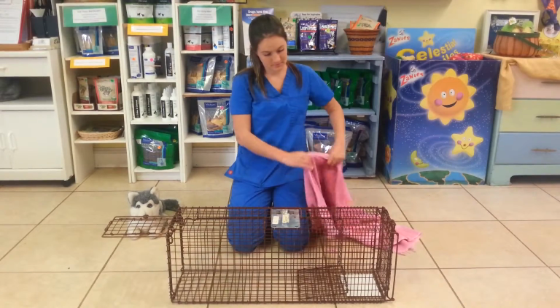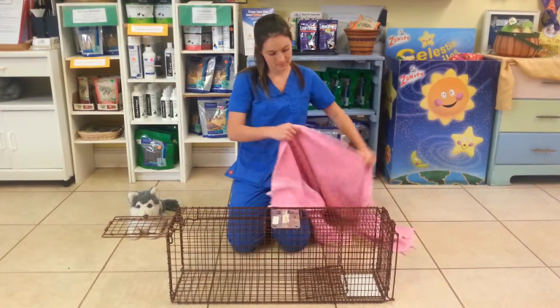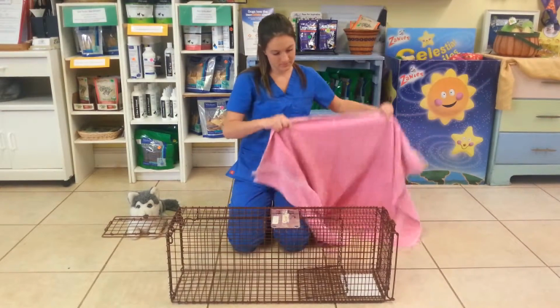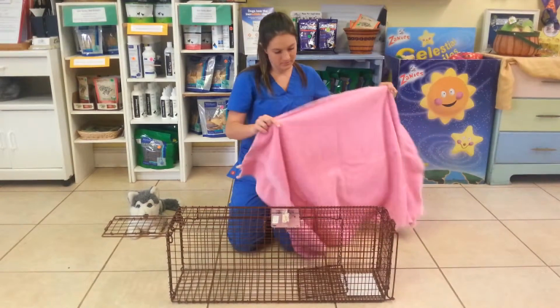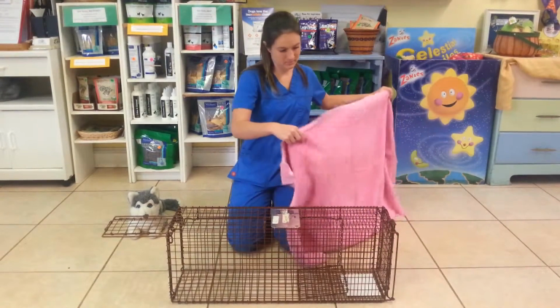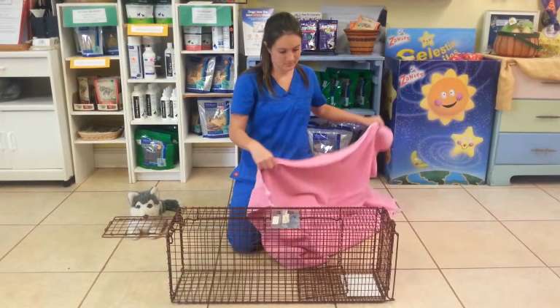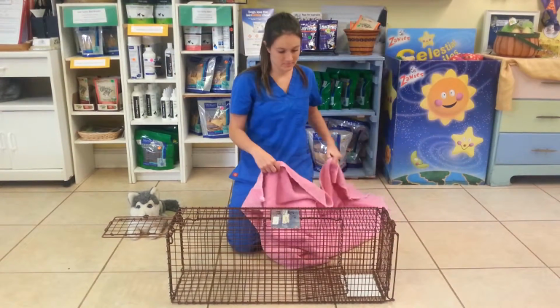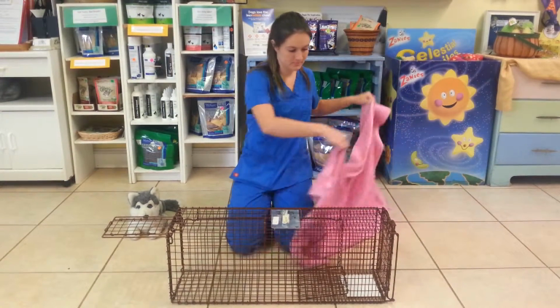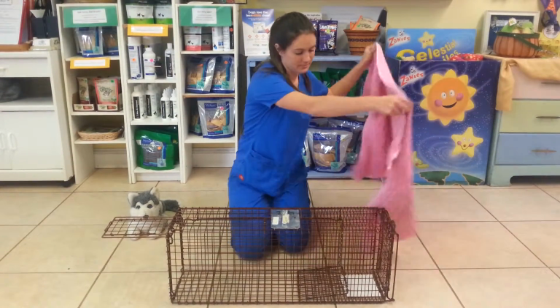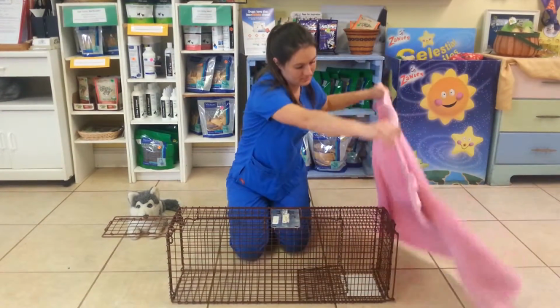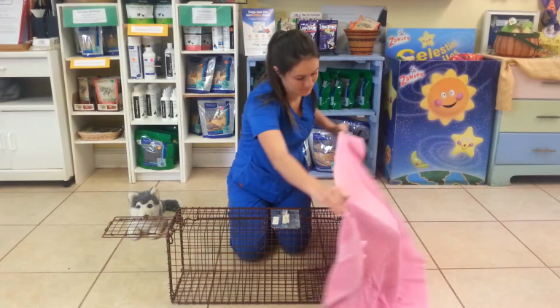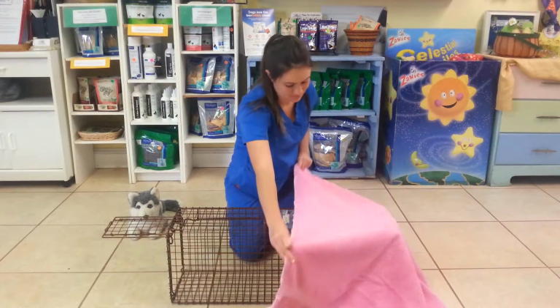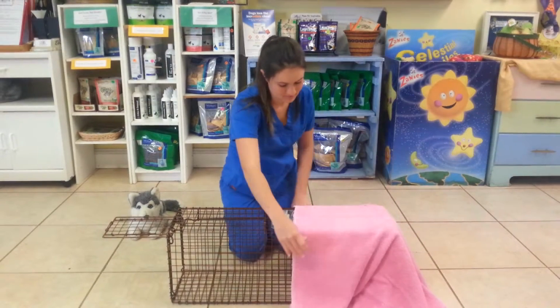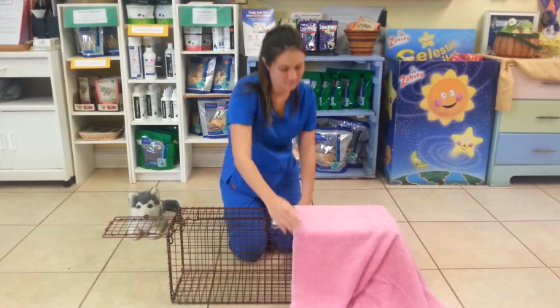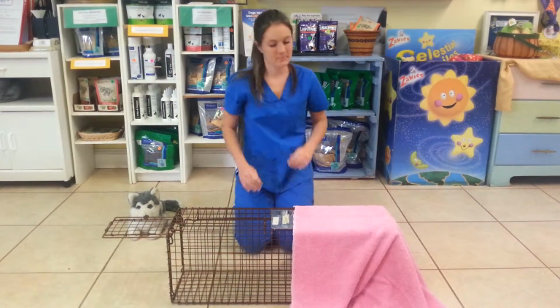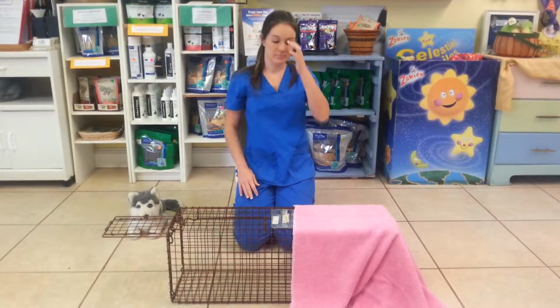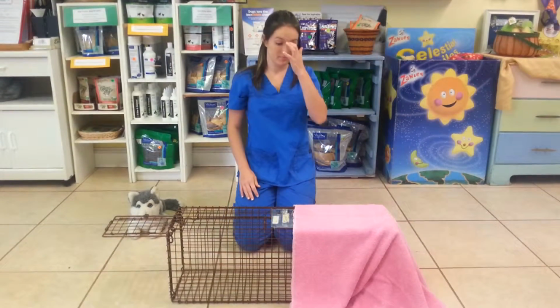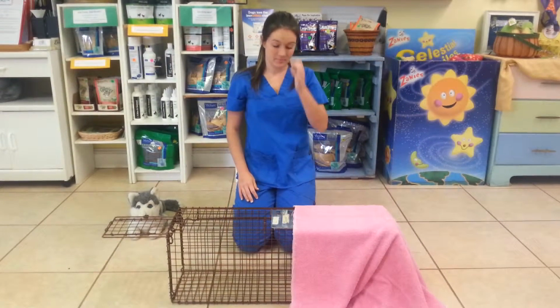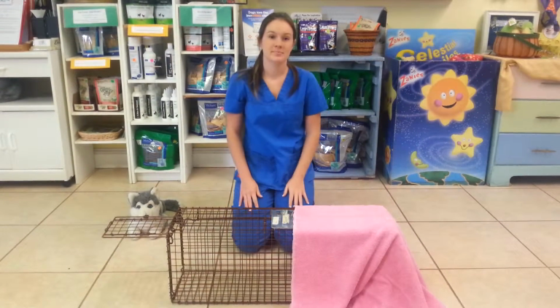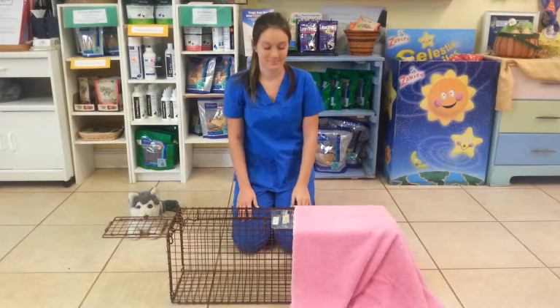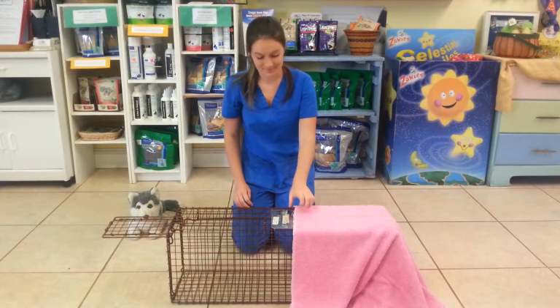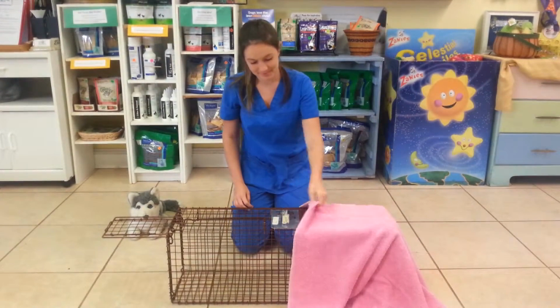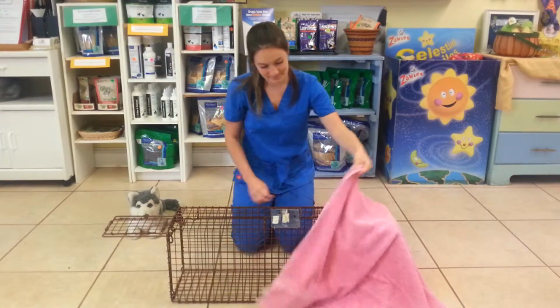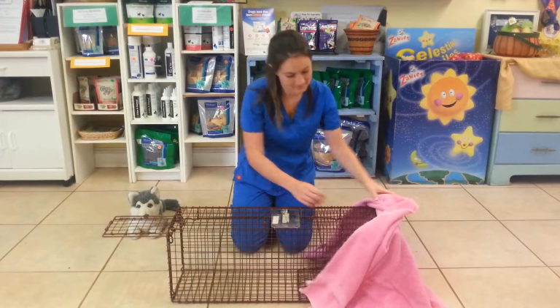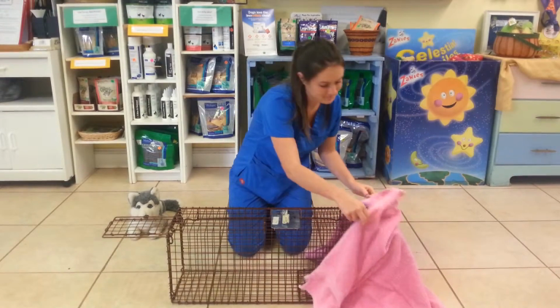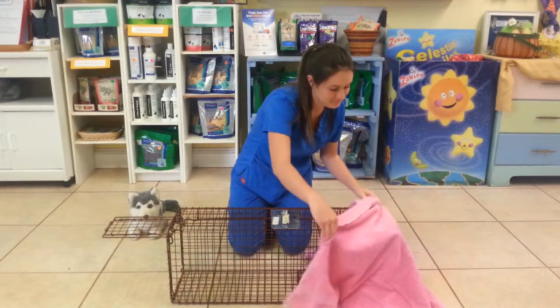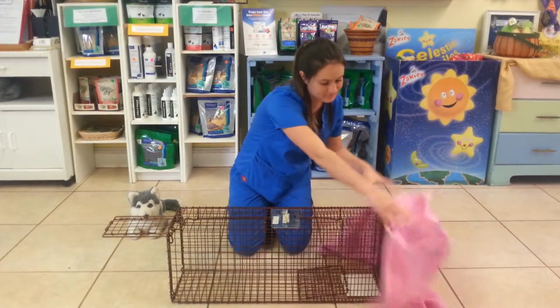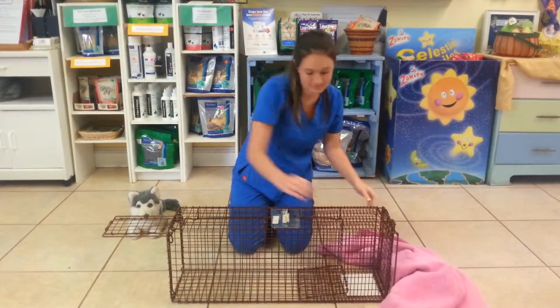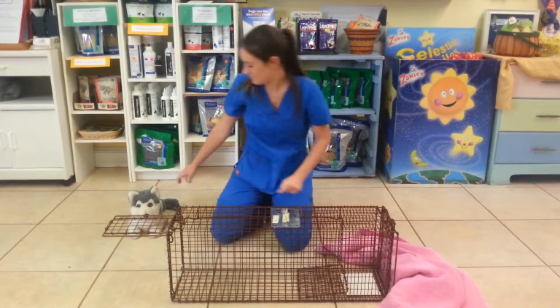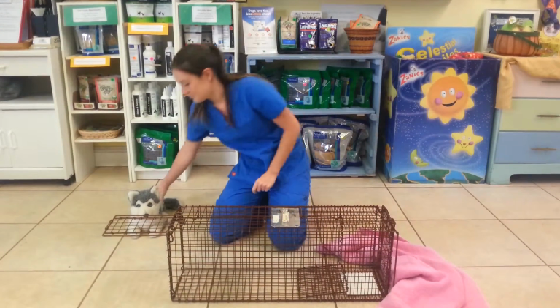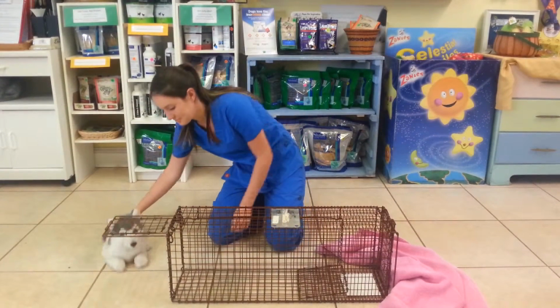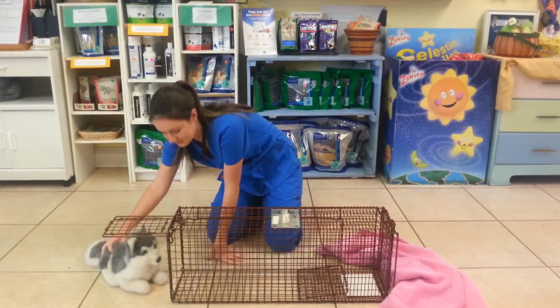Once you have that set, you want to saddle the back of it with a towel and that makes it very secure — the cats are going to feel comfortable going in there. And right now we'll show you what it's like when the cat goes in and how it sets off the trap when they go to eat.